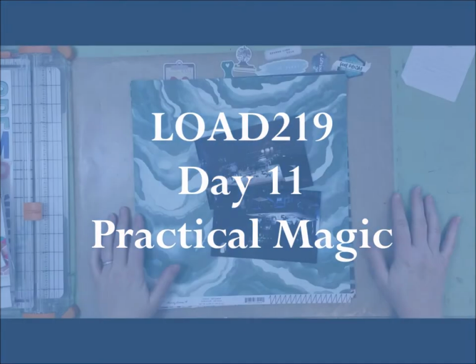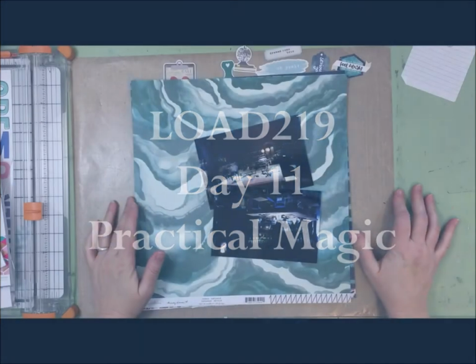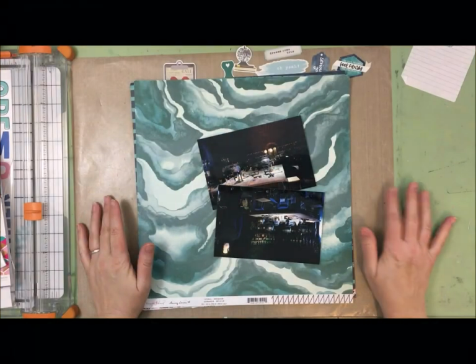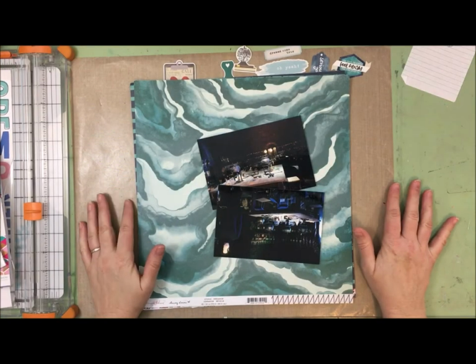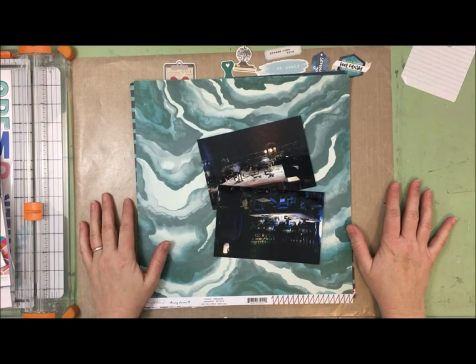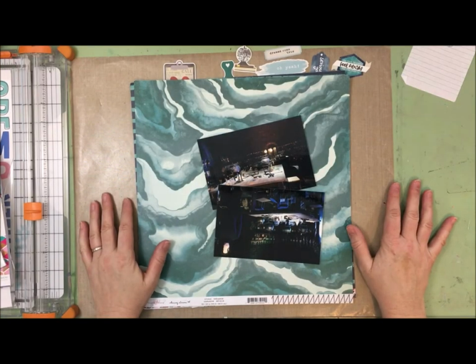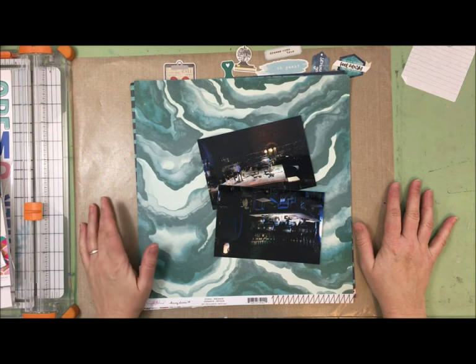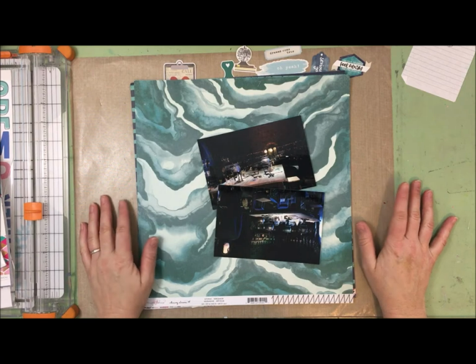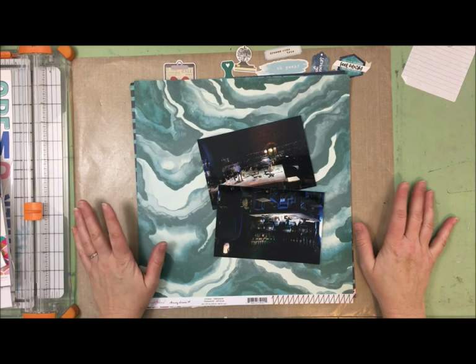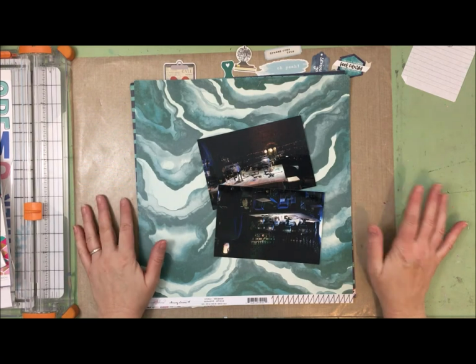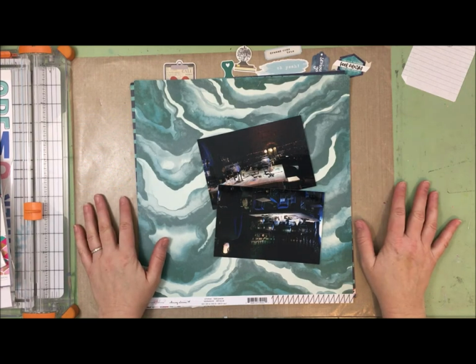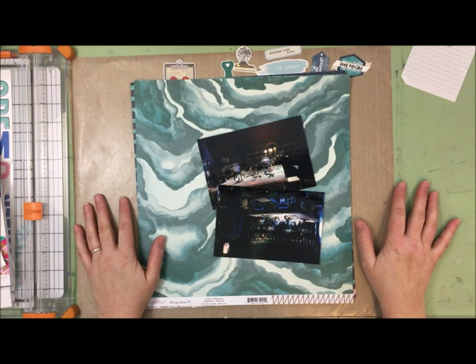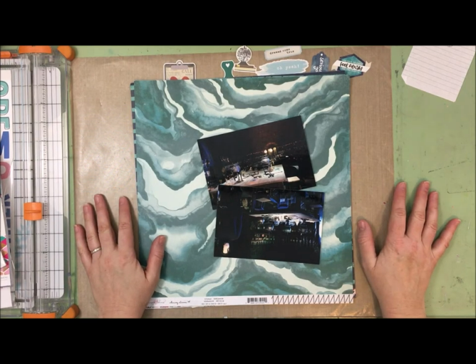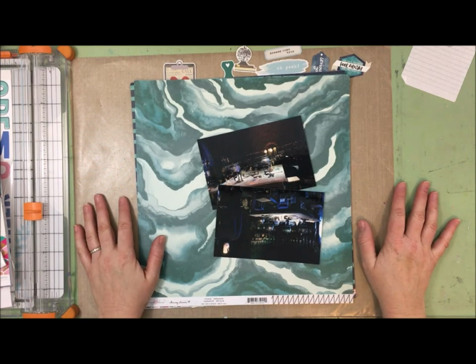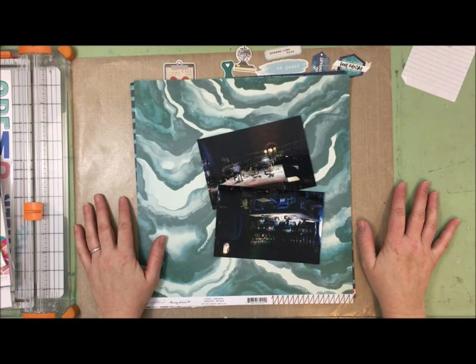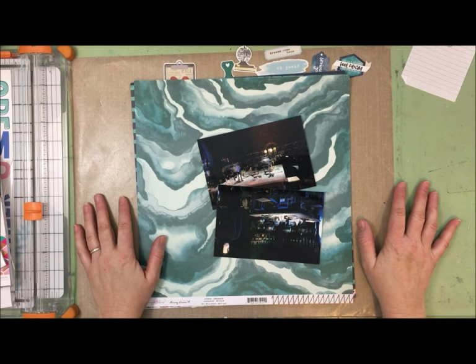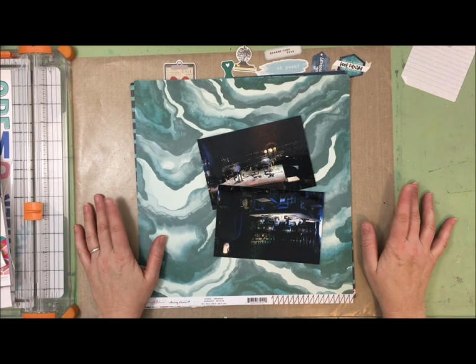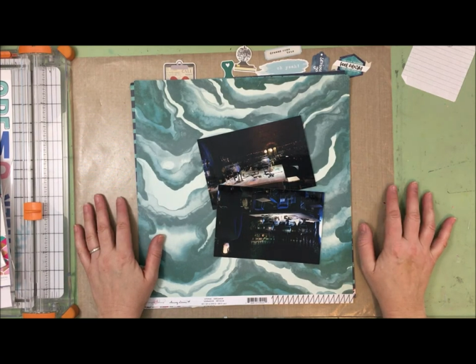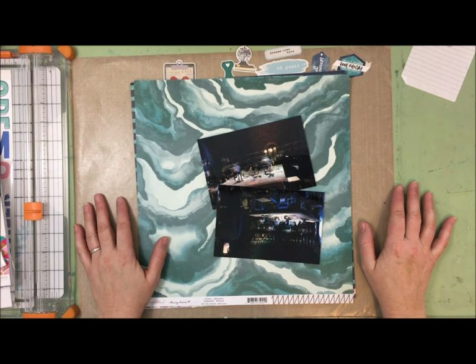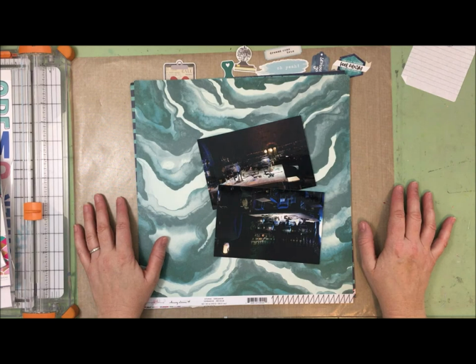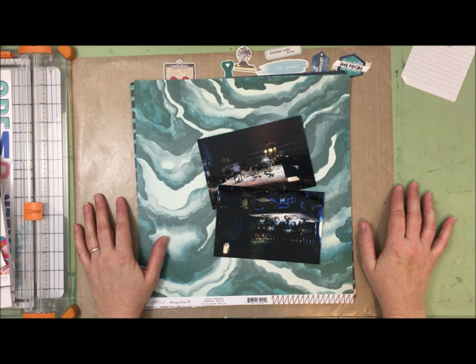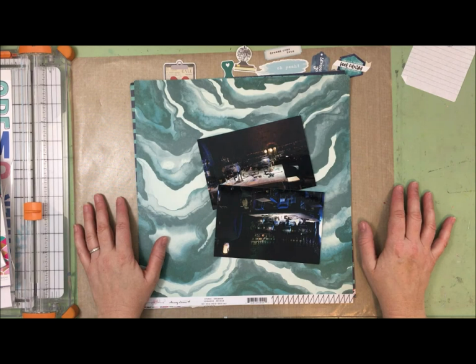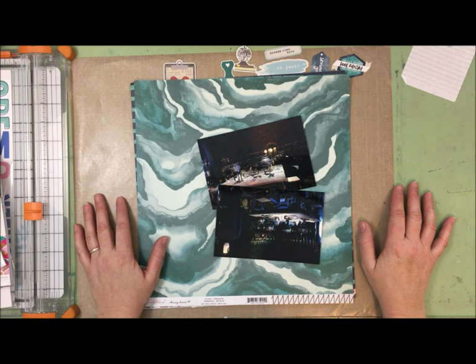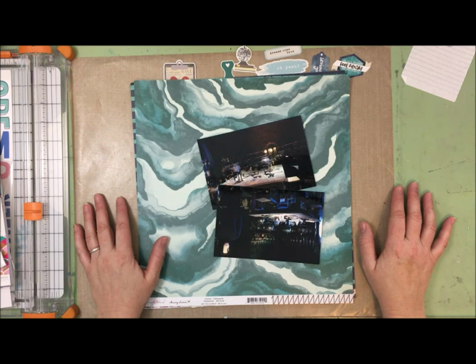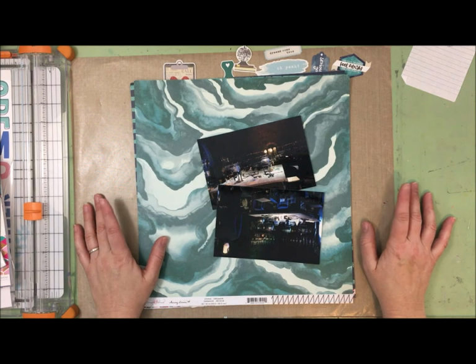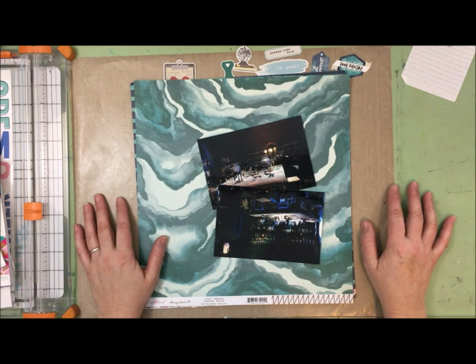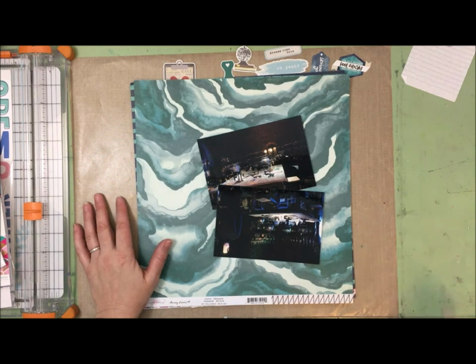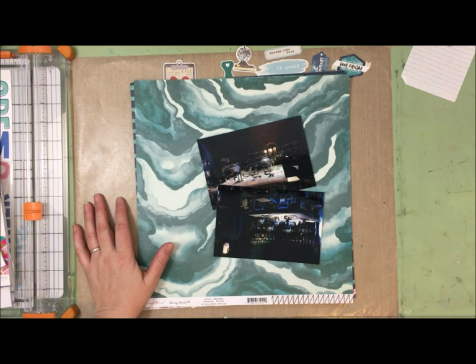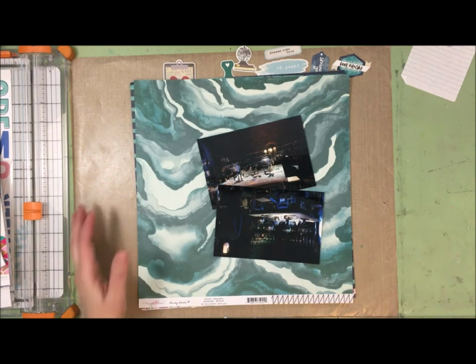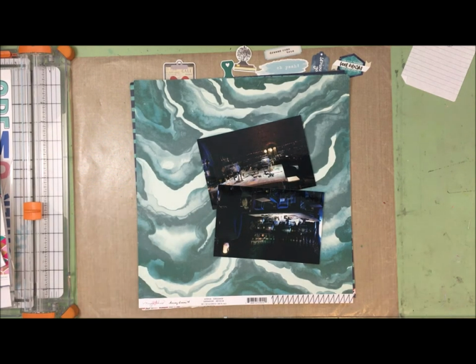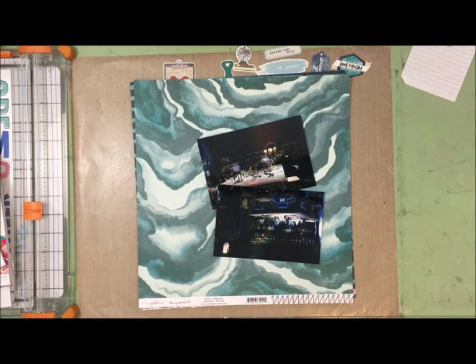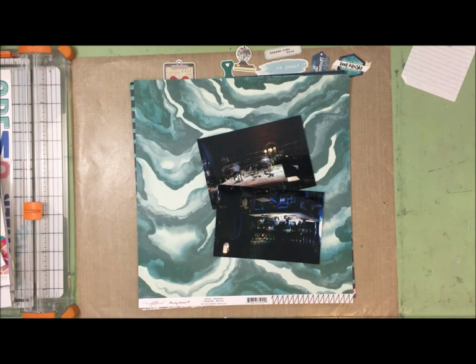Hey guys, Alison here, and I'm bringing Day 11 of LOAD219 to you. The prompt today is to scrapbook something clever — let me read it to you.